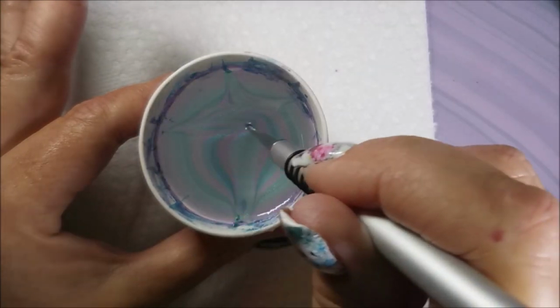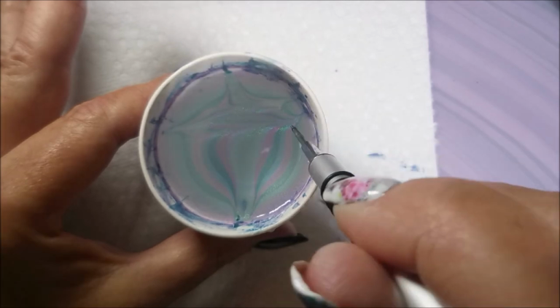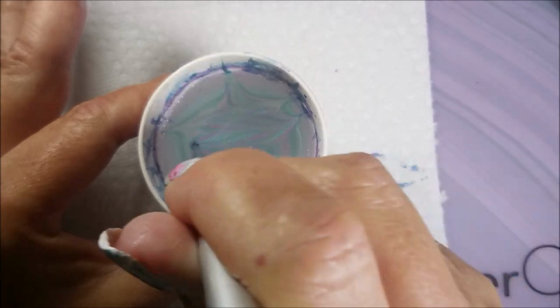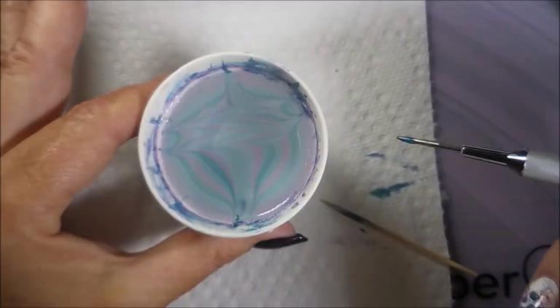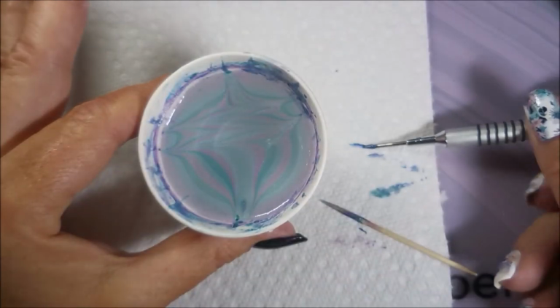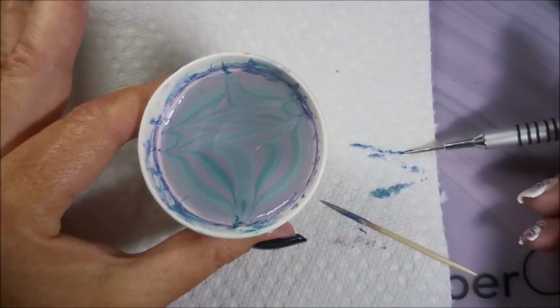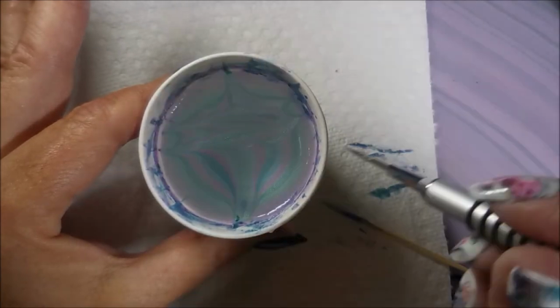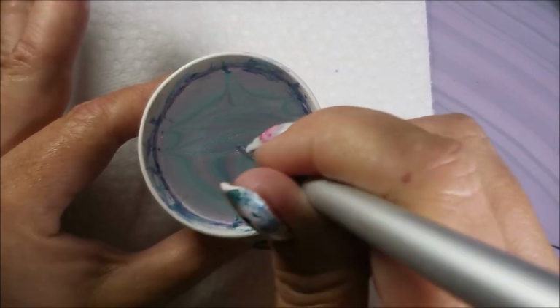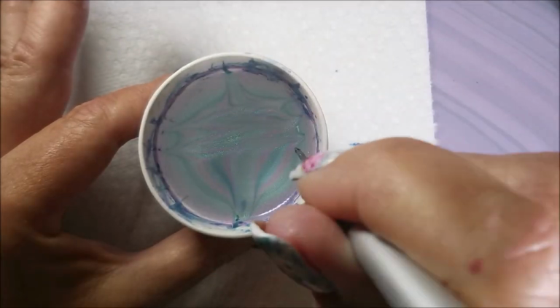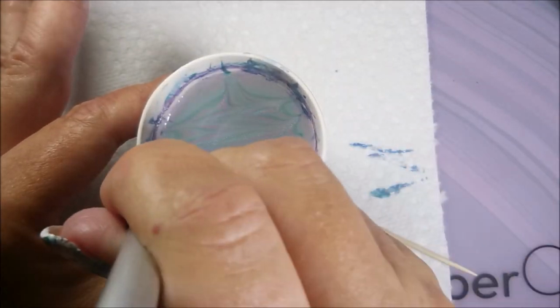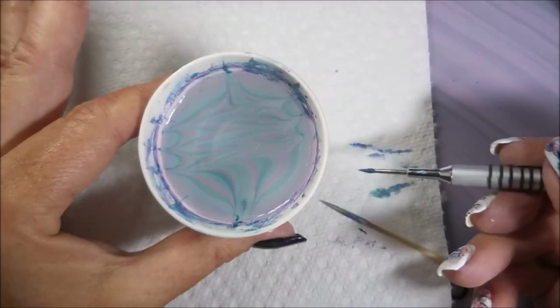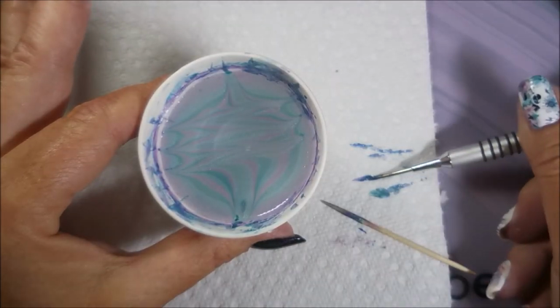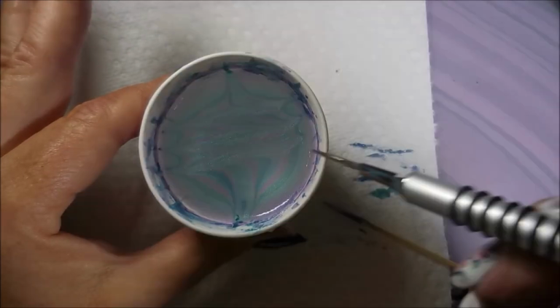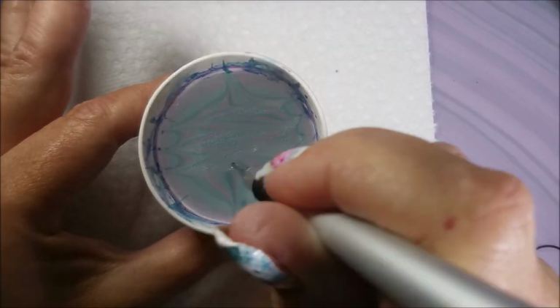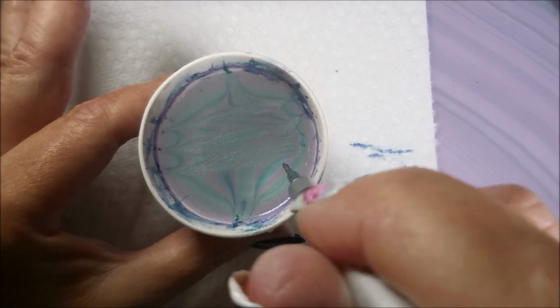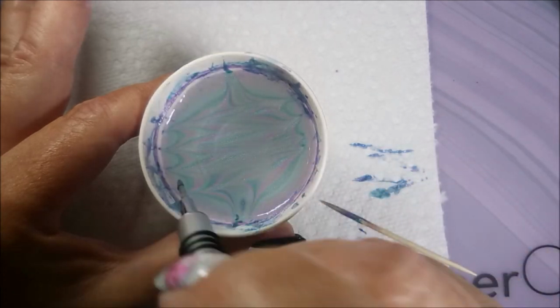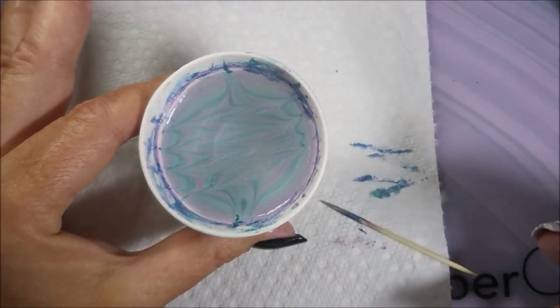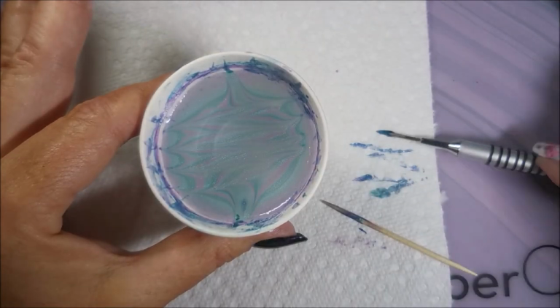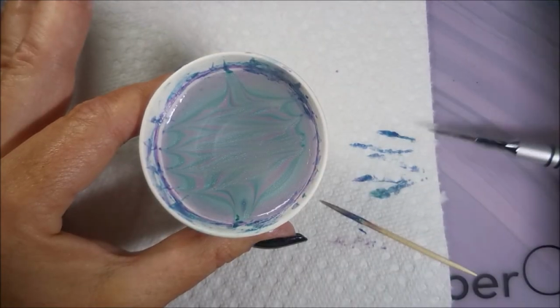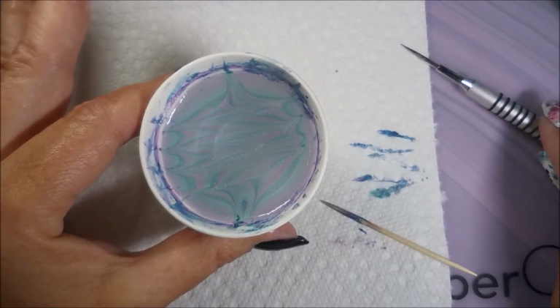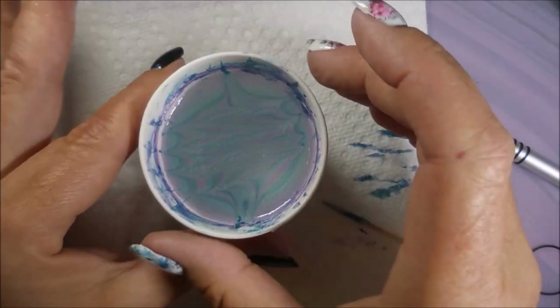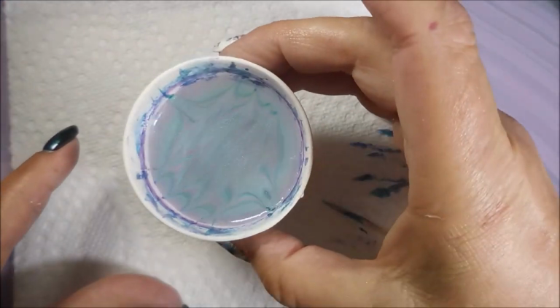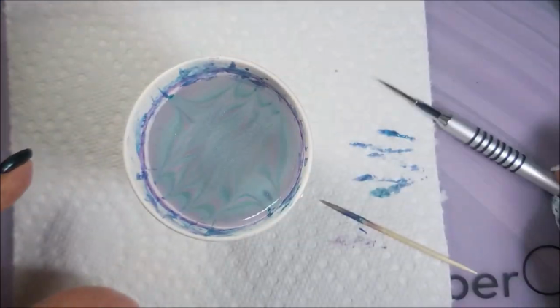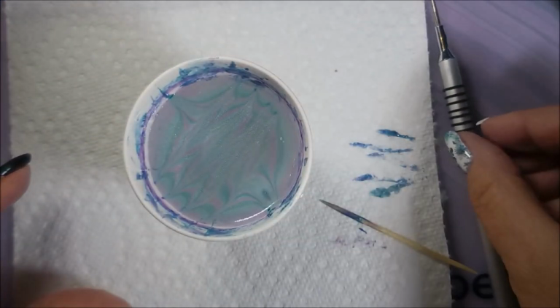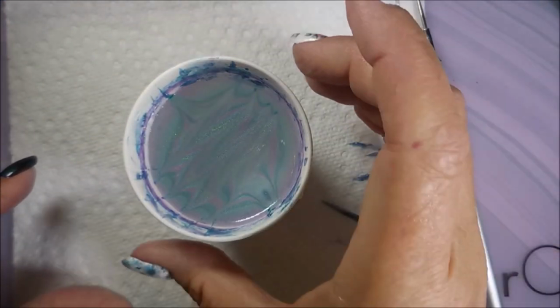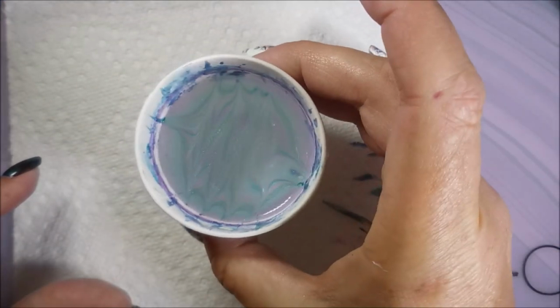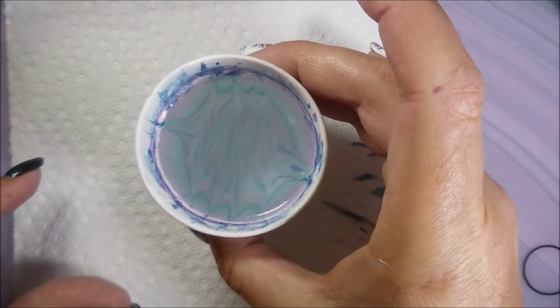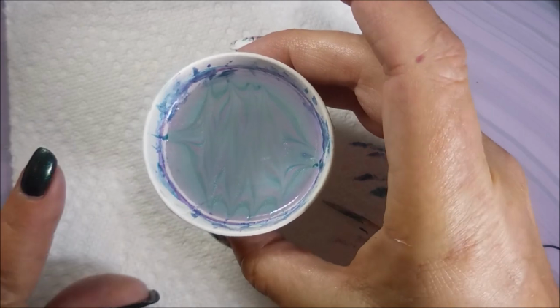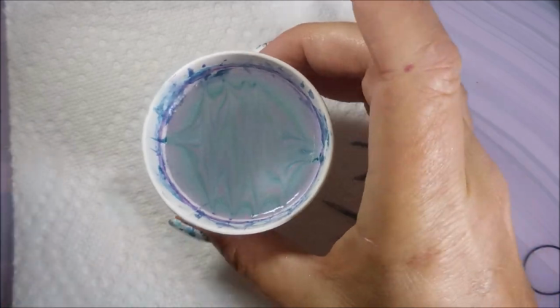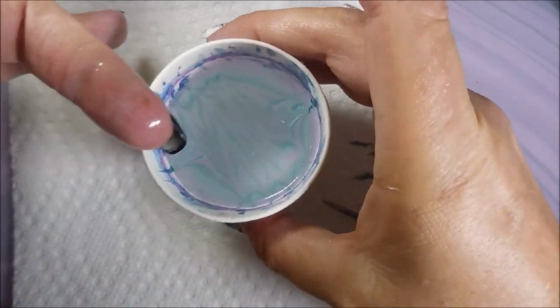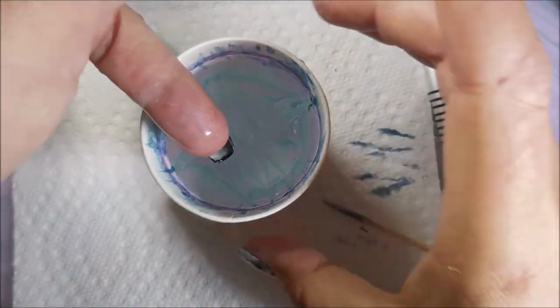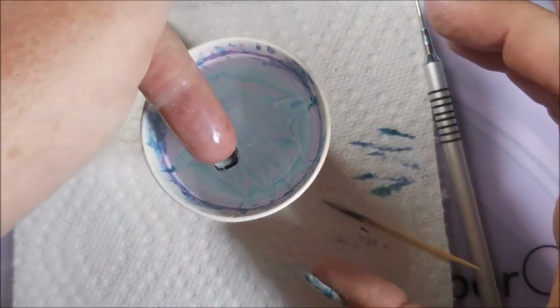Hopefully my swatch photo will show you what I'm talking about. It's one of my favorite looks, that's why we're redoing it. Just fun fun stuff.